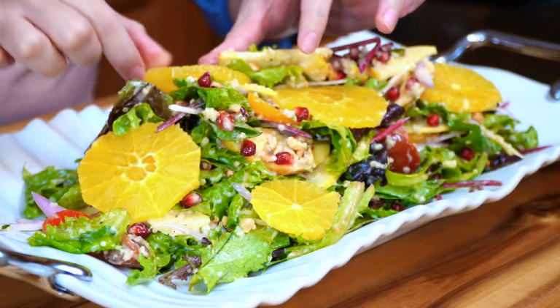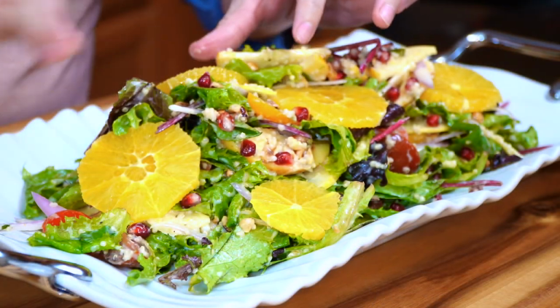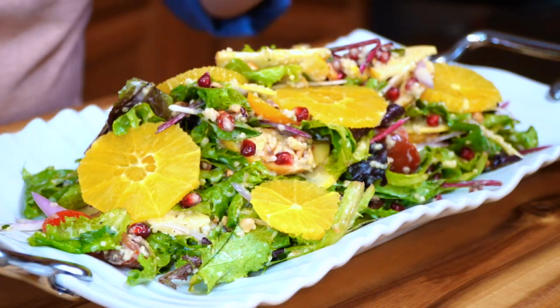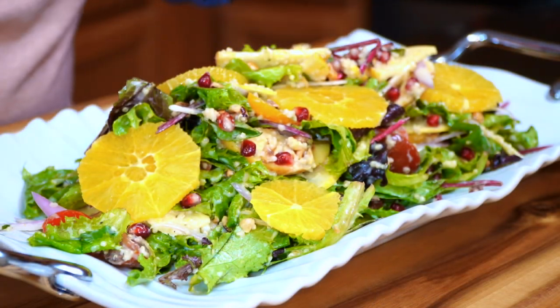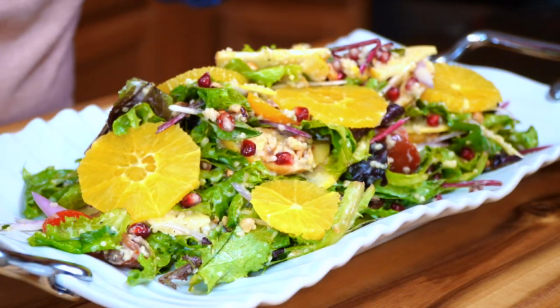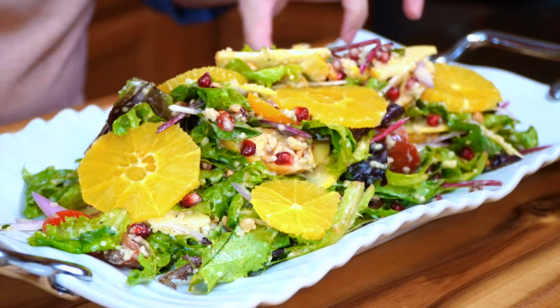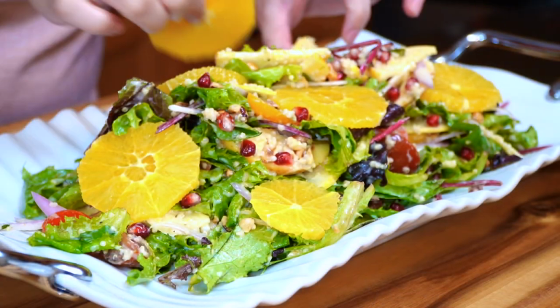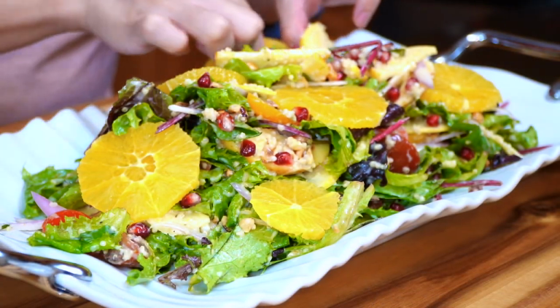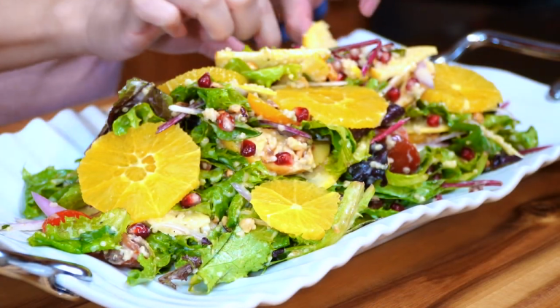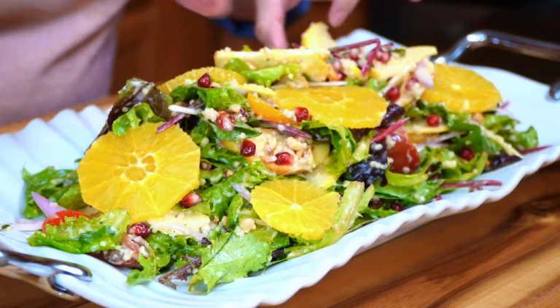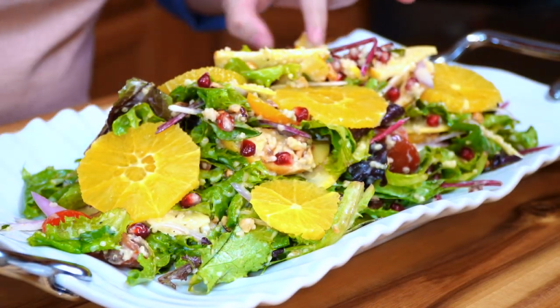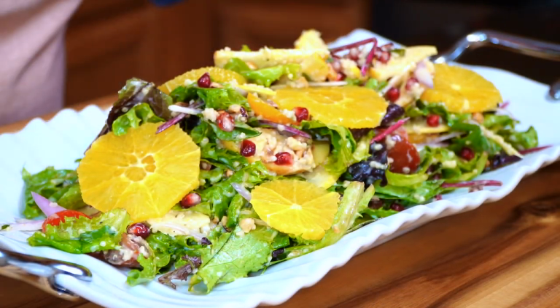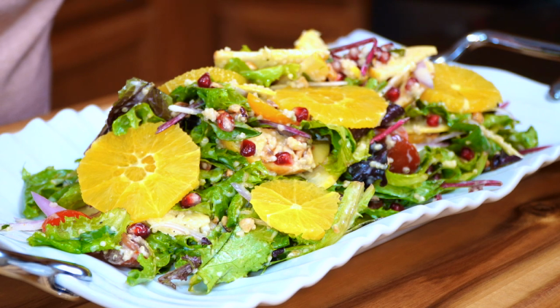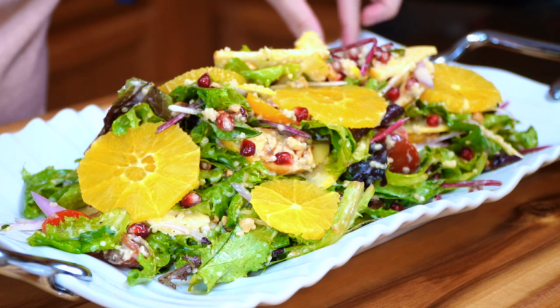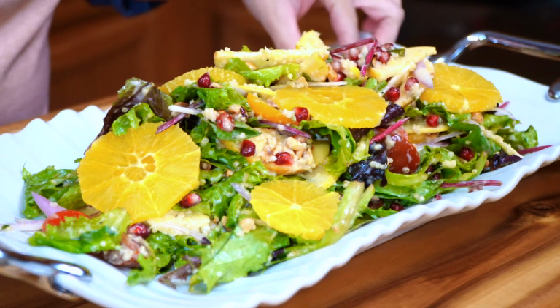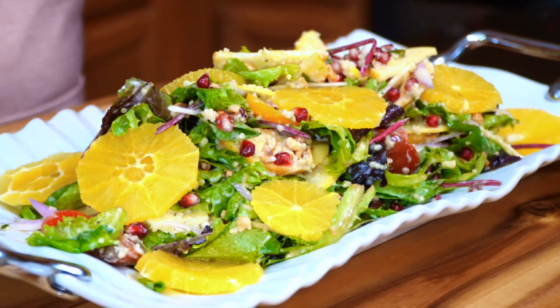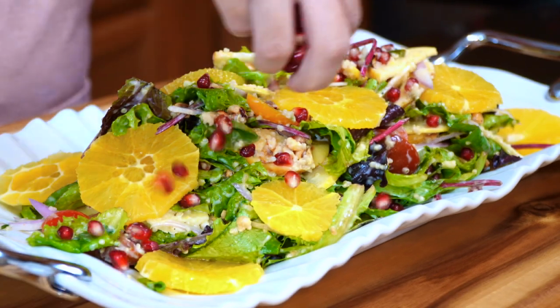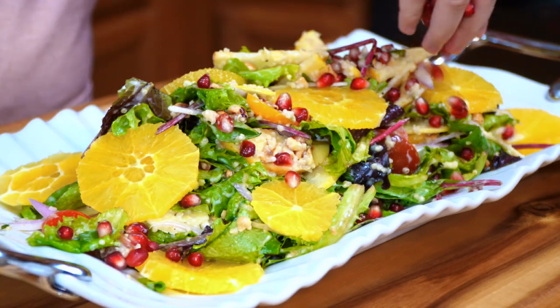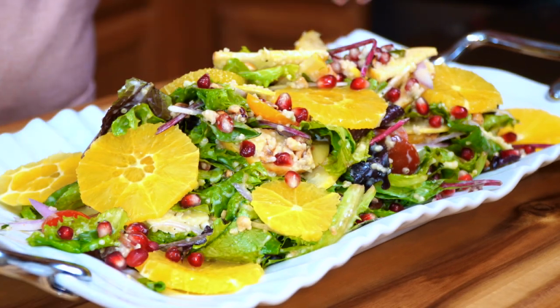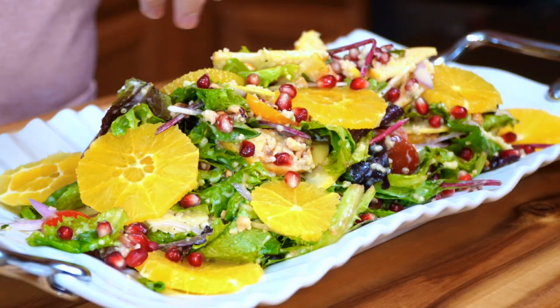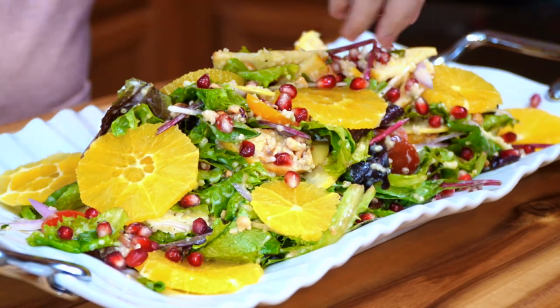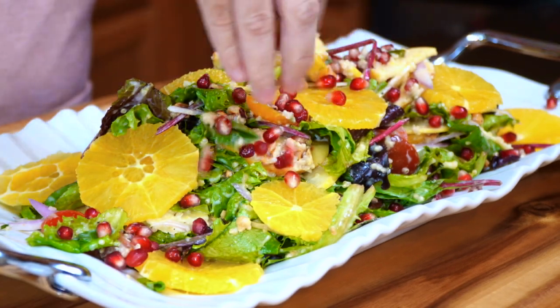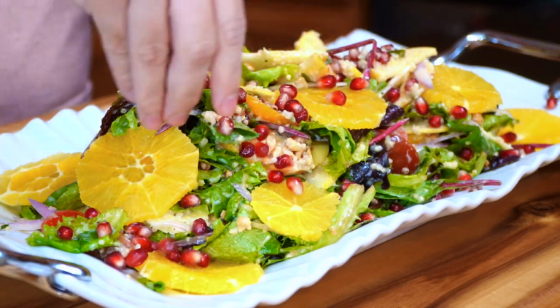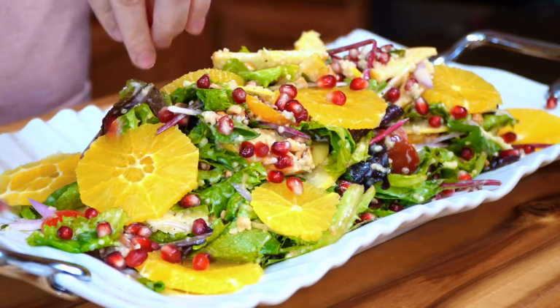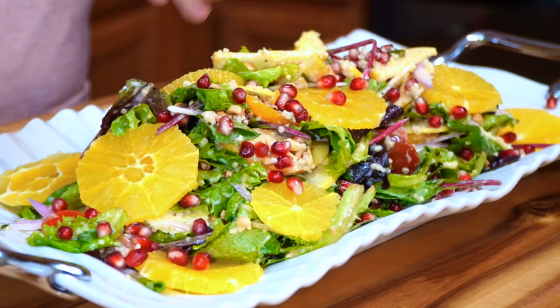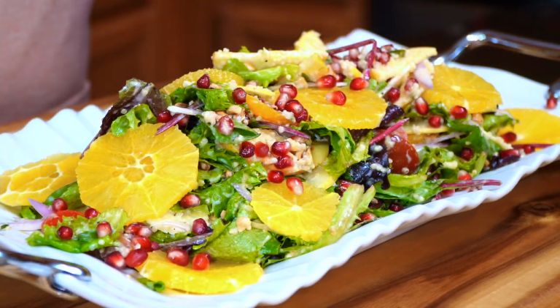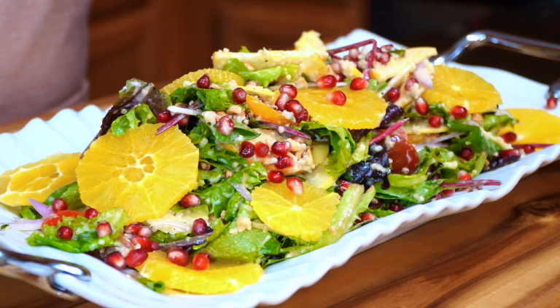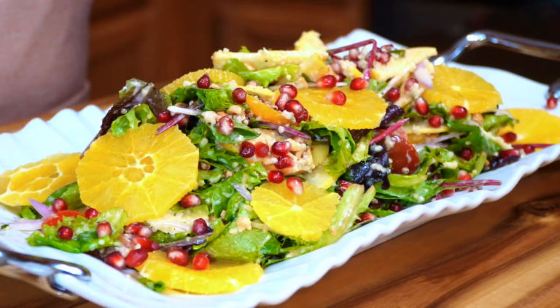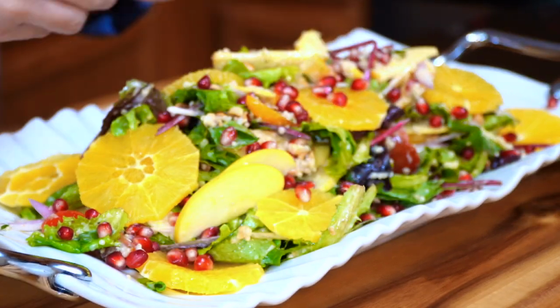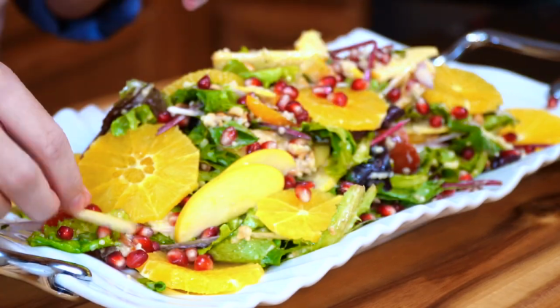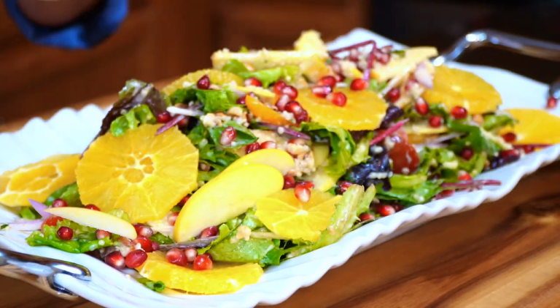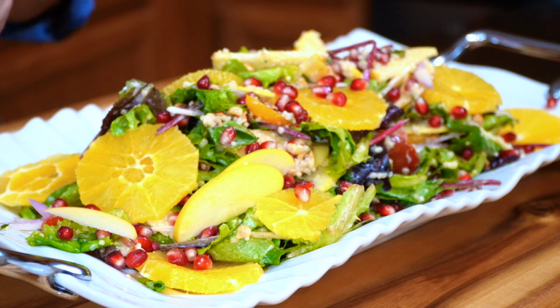In addition to the oranges, we're going to add the remaining pomegranates, our apples, and we're also going to add some goat cheese.